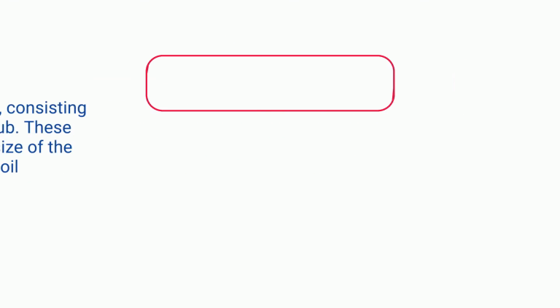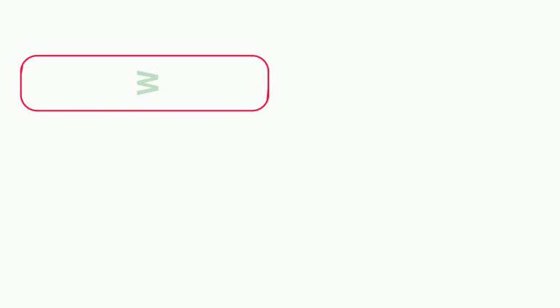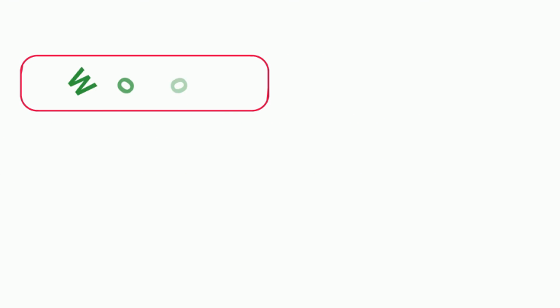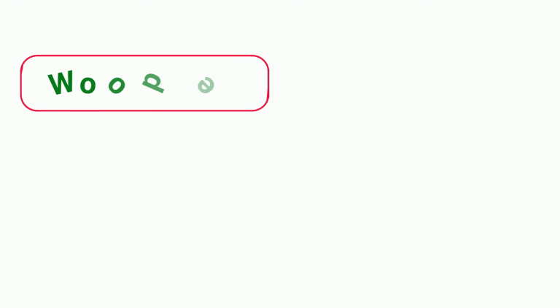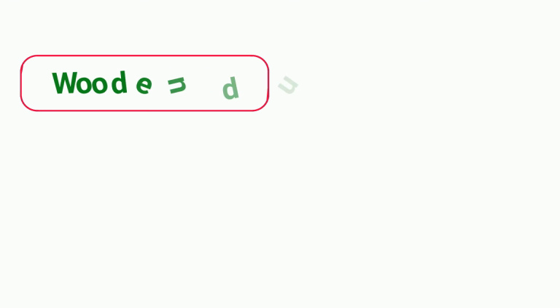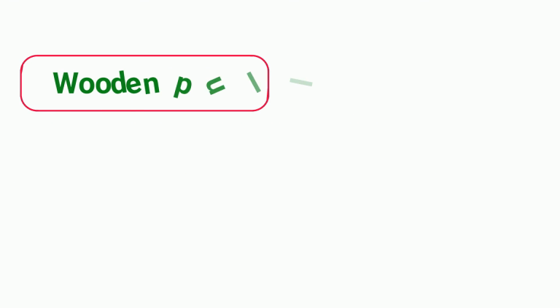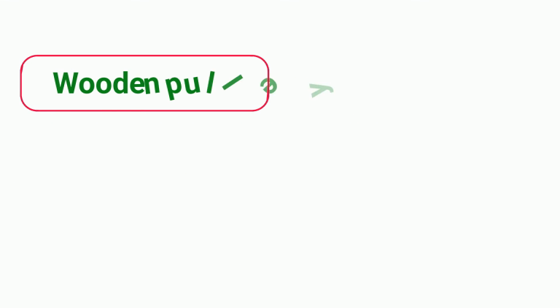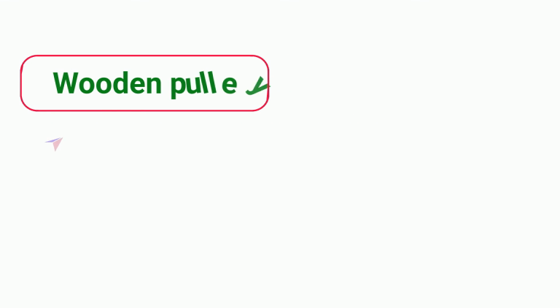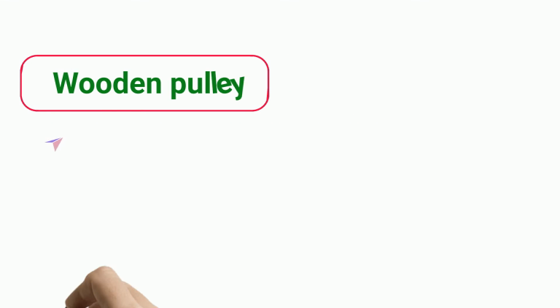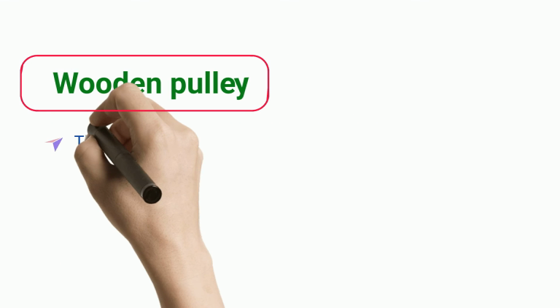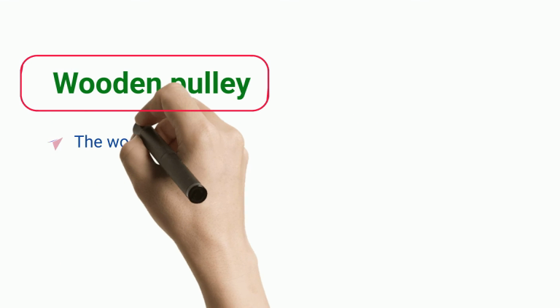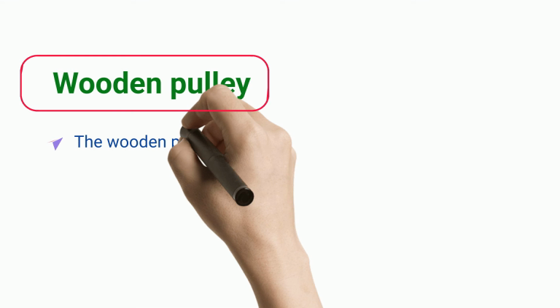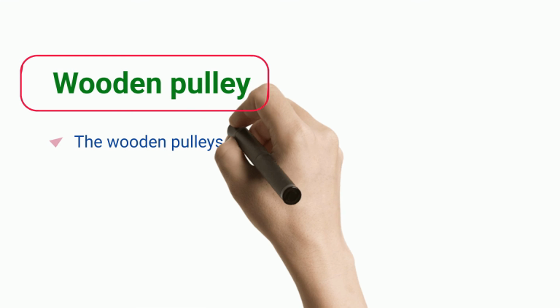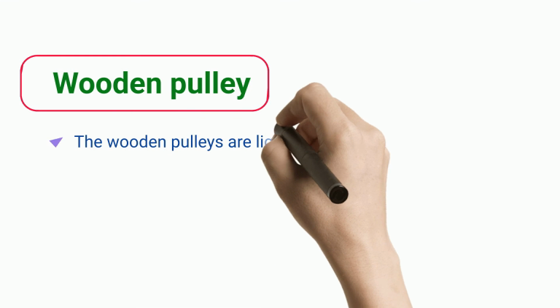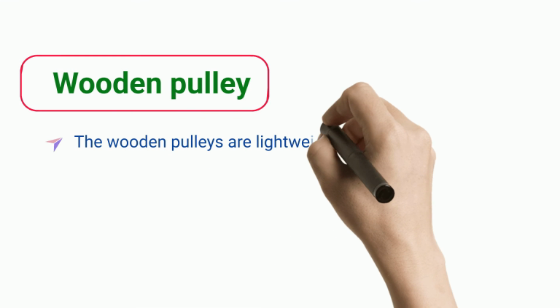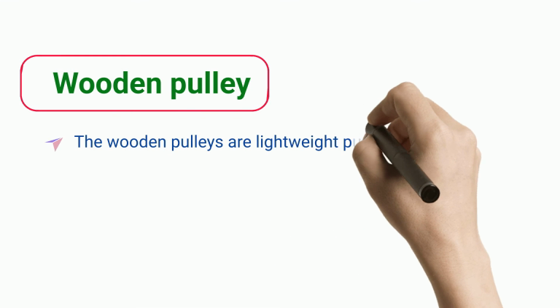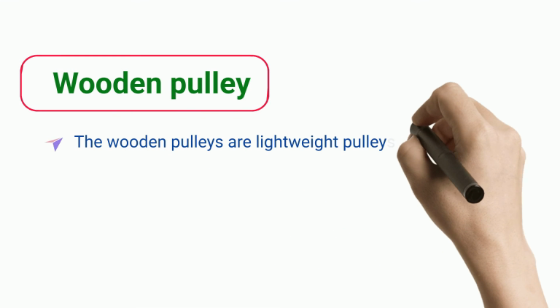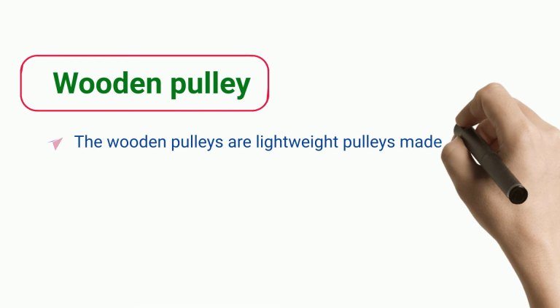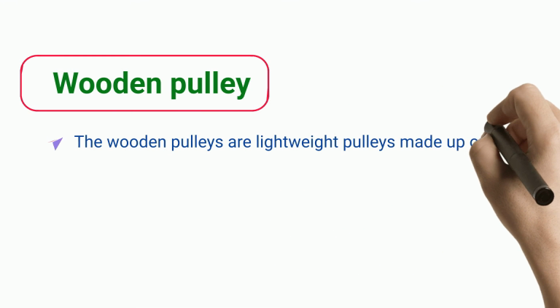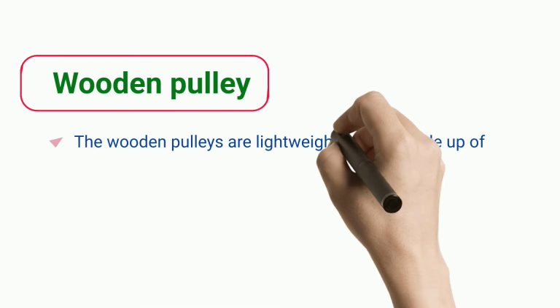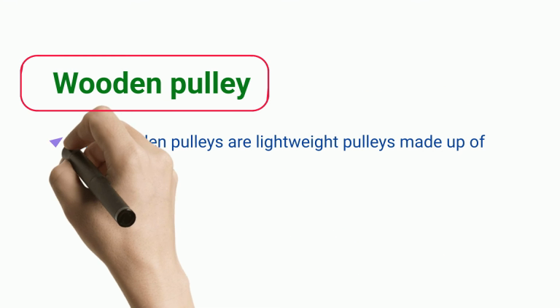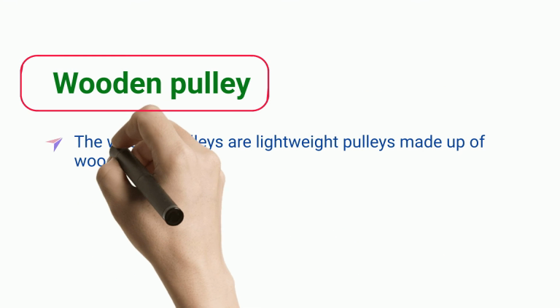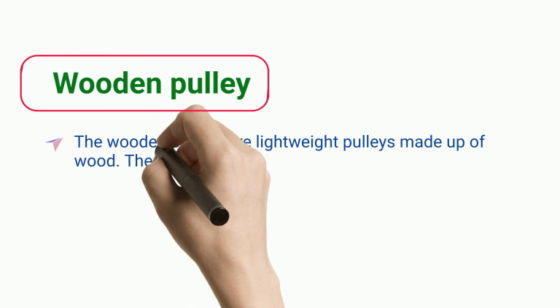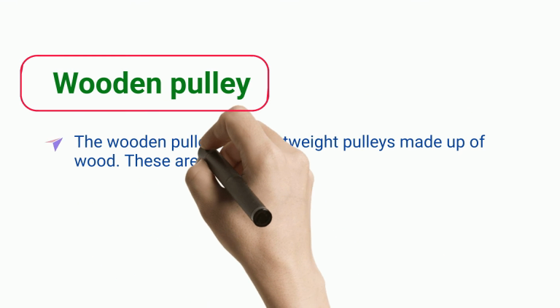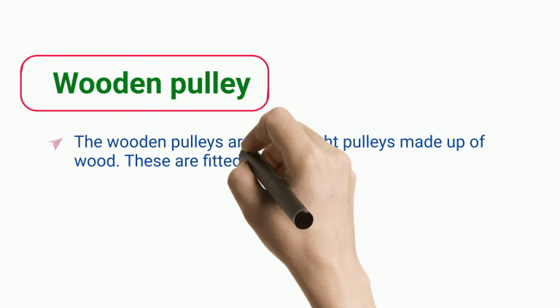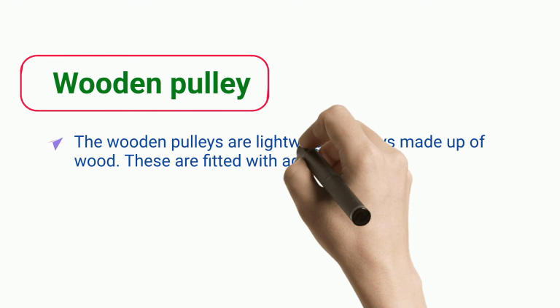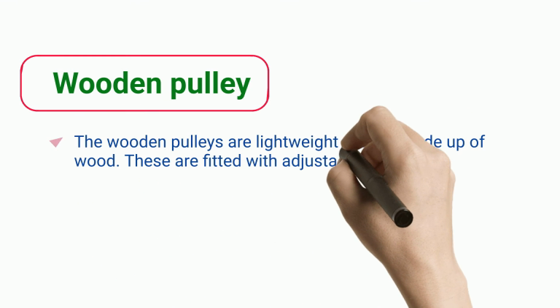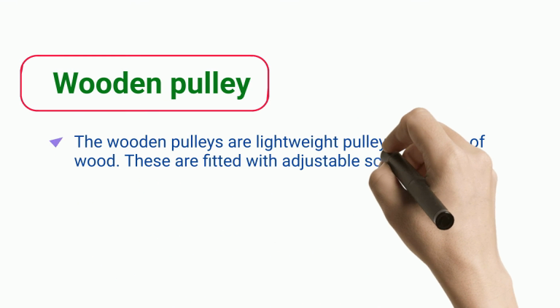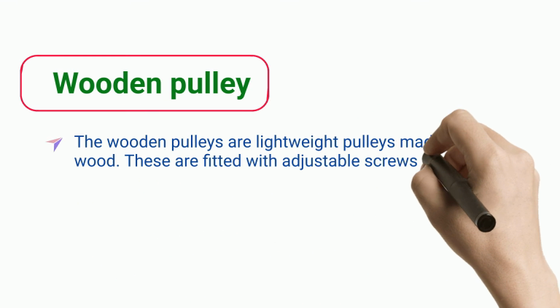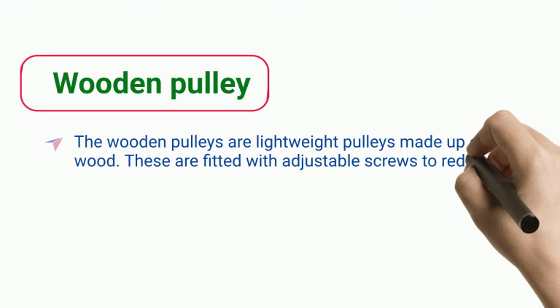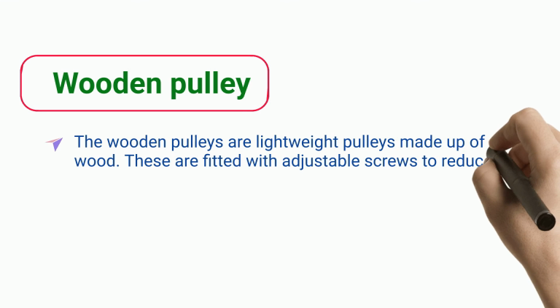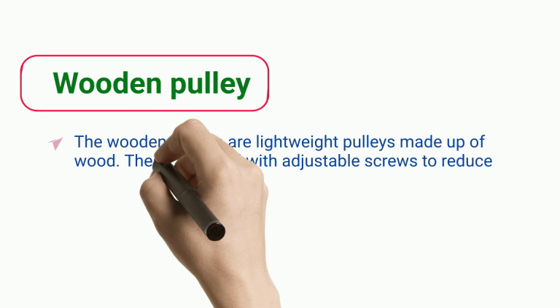Wooden Pulley. The wooden pulleys are lightweight pulleys made up of wood. These are fitted with adjustable screws to reduce friction.